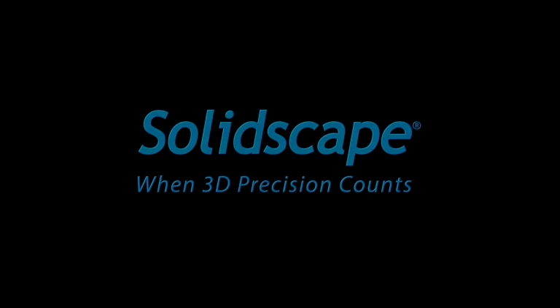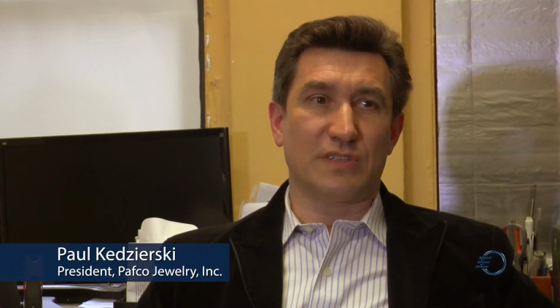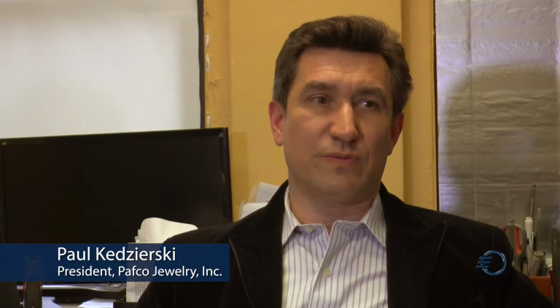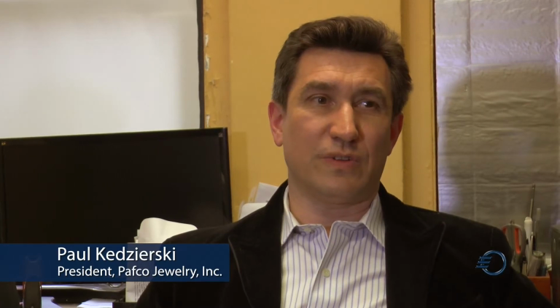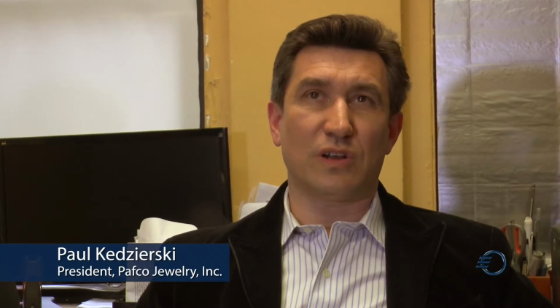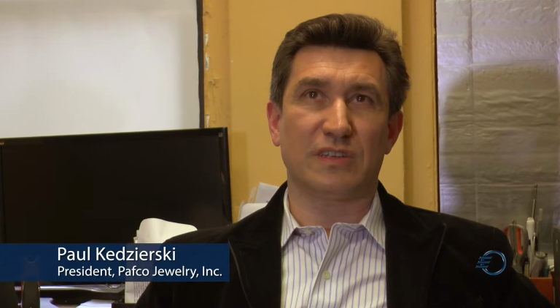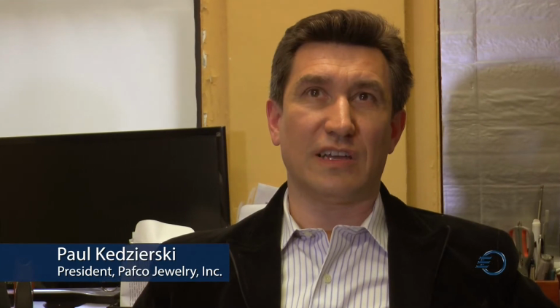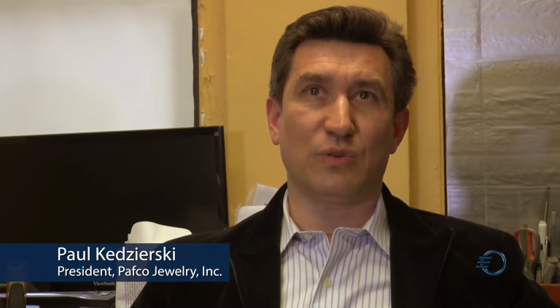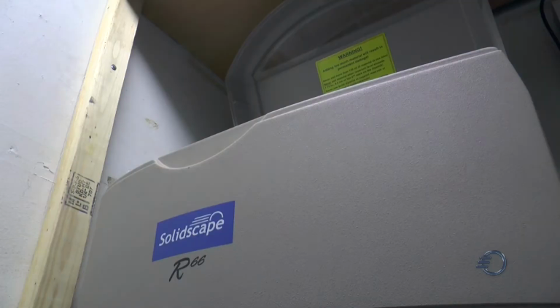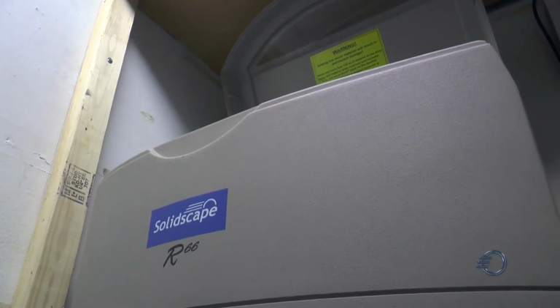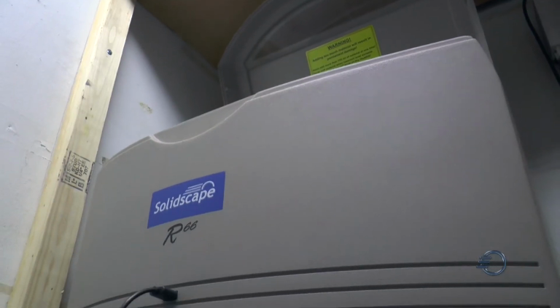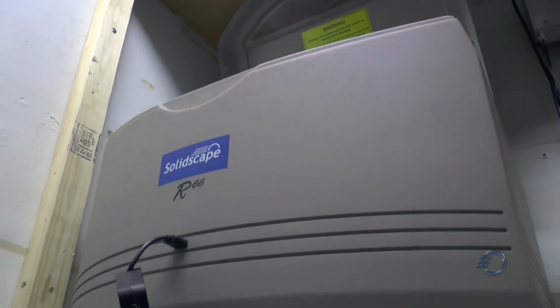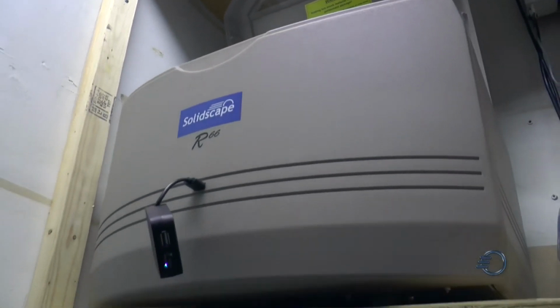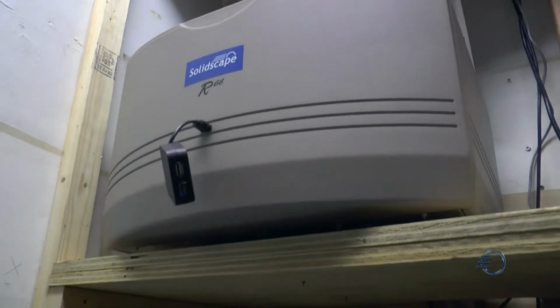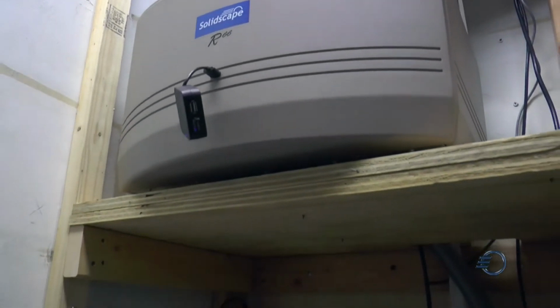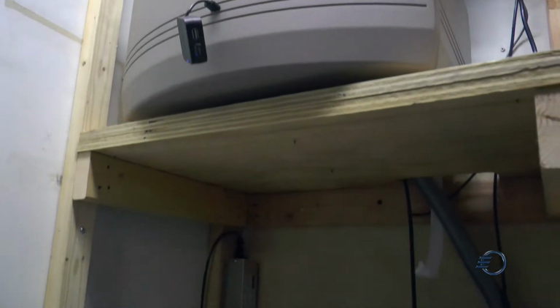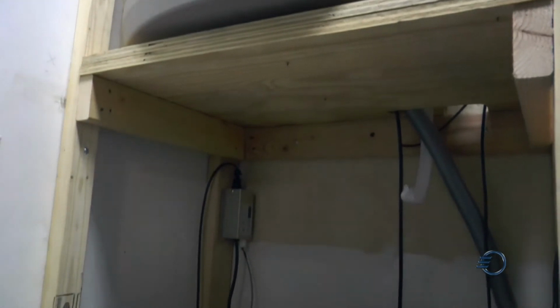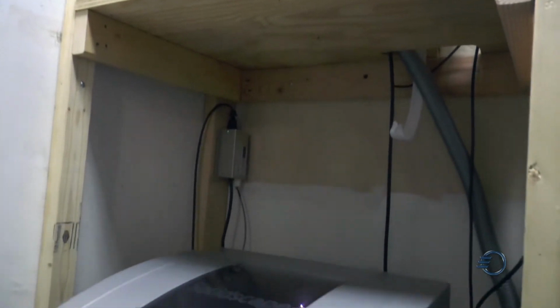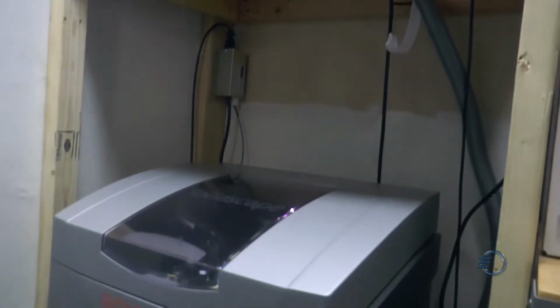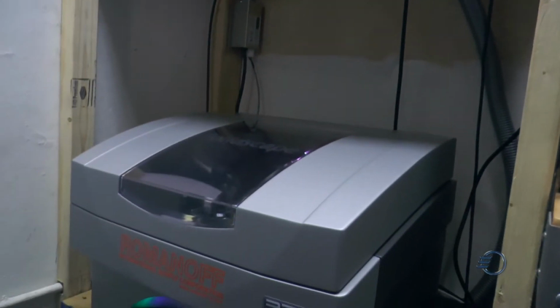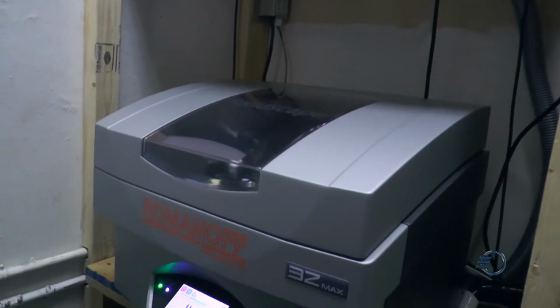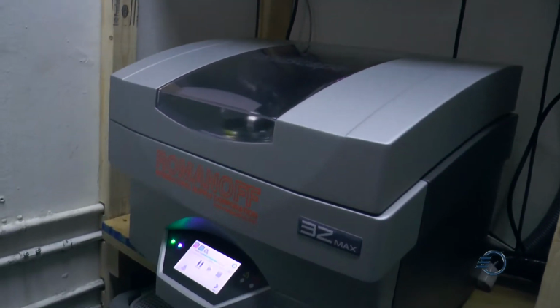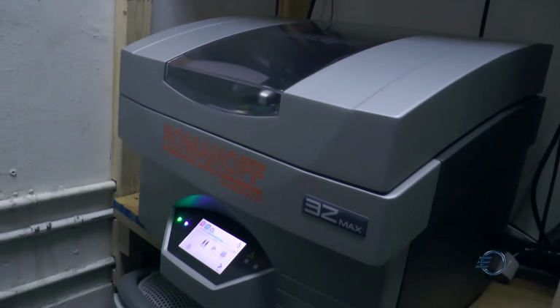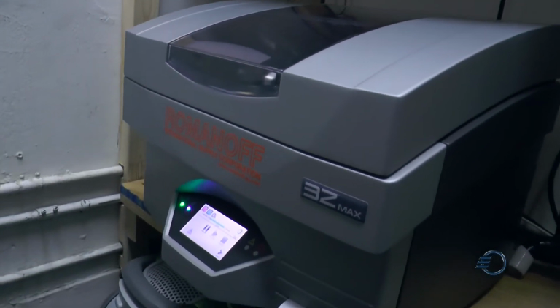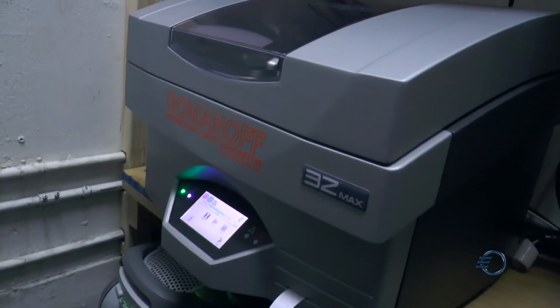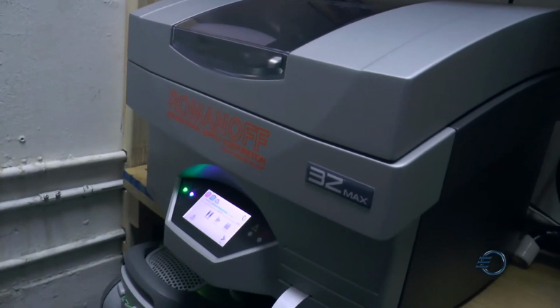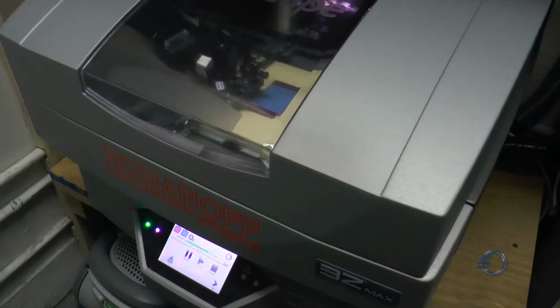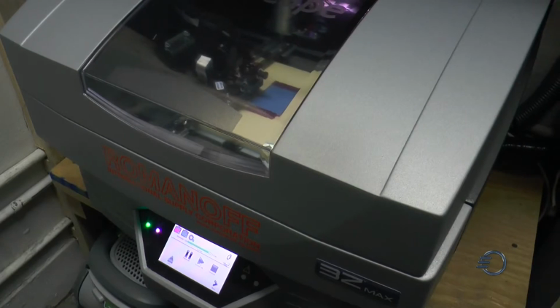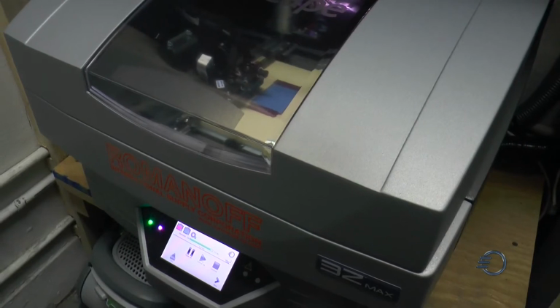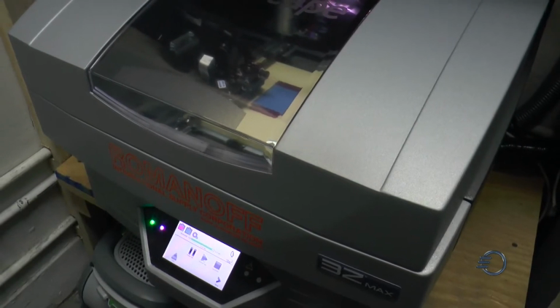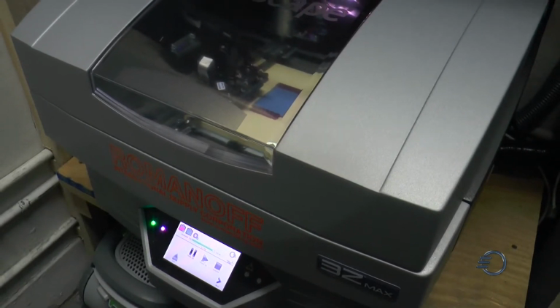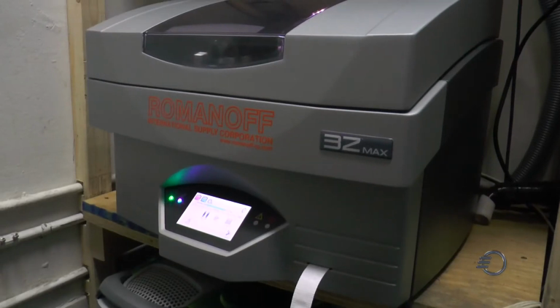I started in the jewelry business in 1991, and about two years ago I bought my first Solidscape machine. Today I have six Solidscape machines. I bought the newest model about one month ago — the 3Z Max Pro.